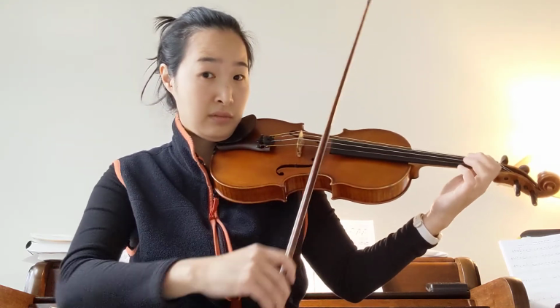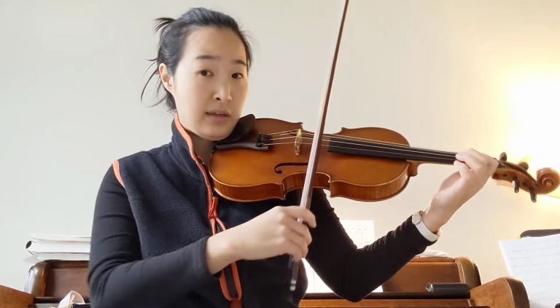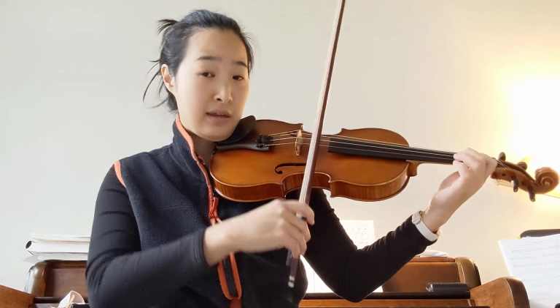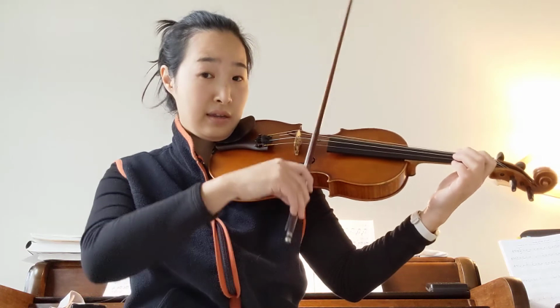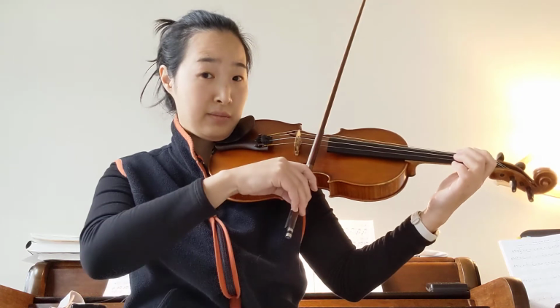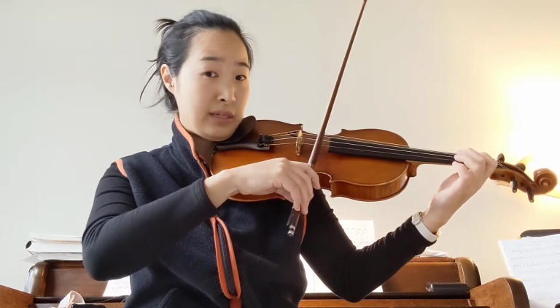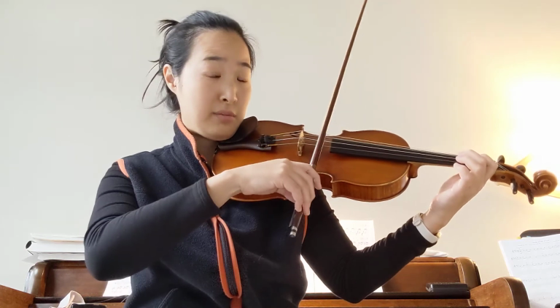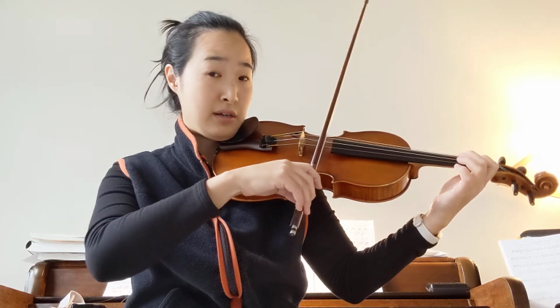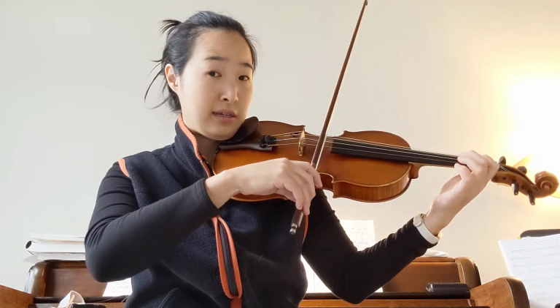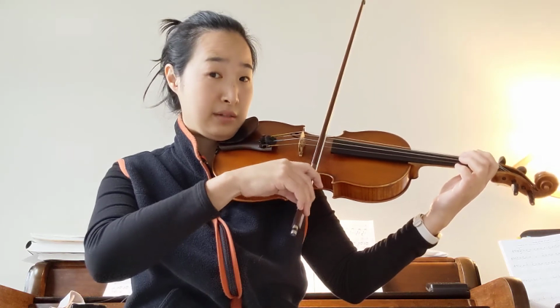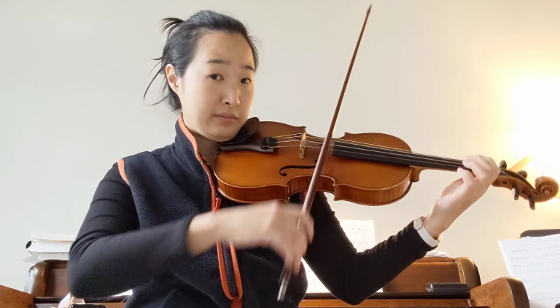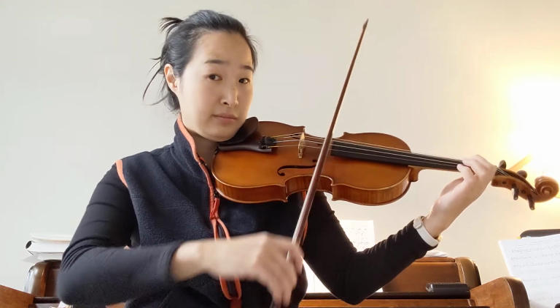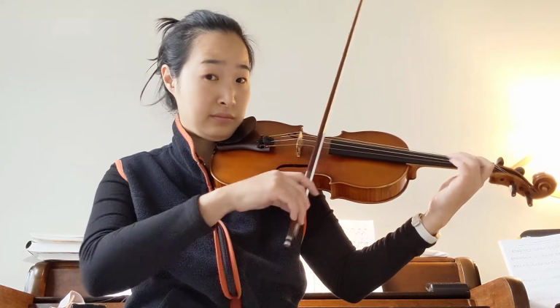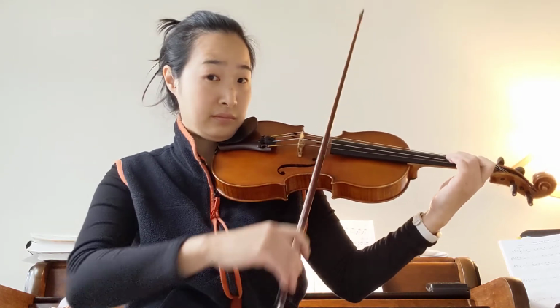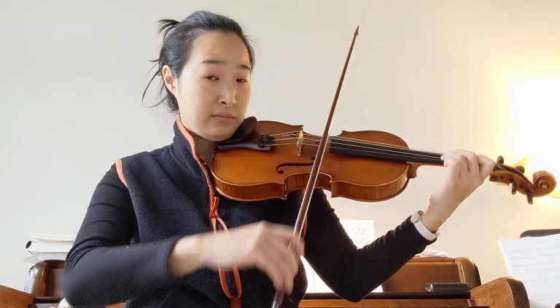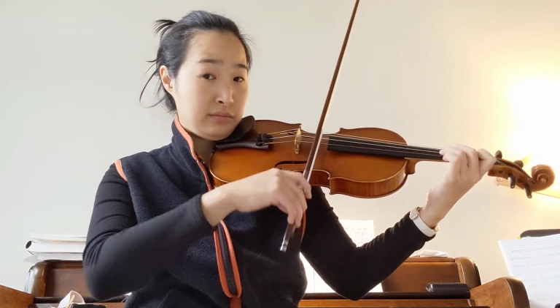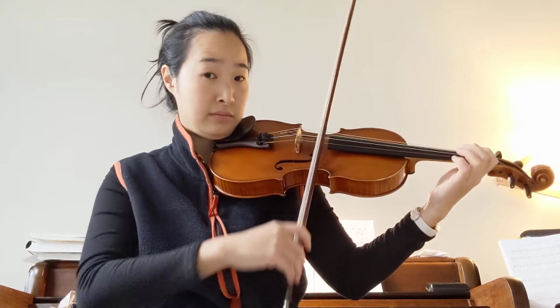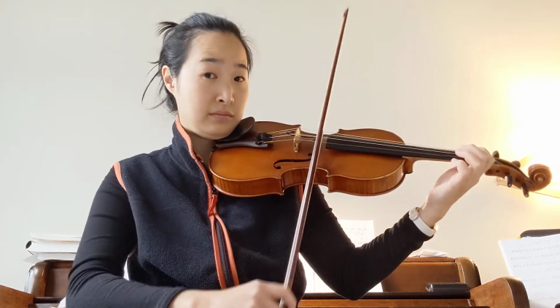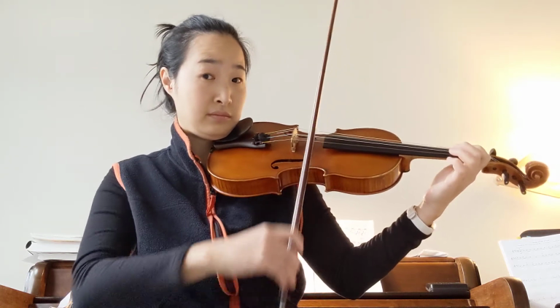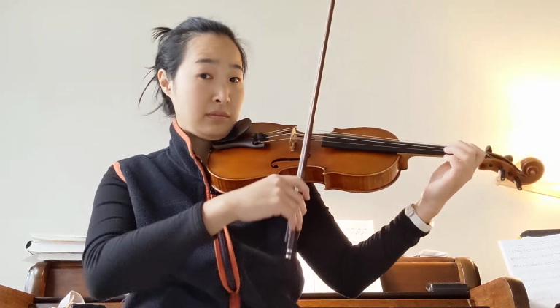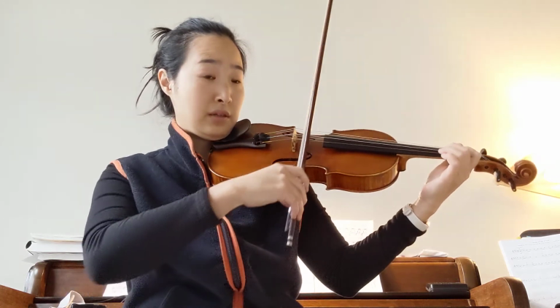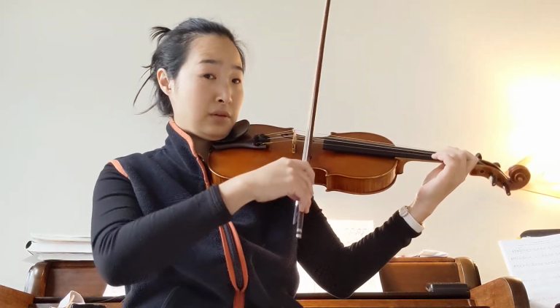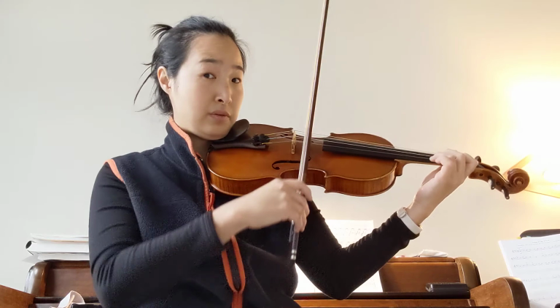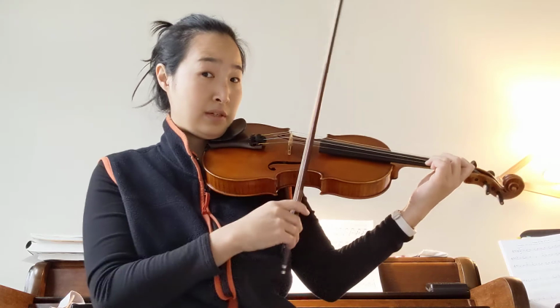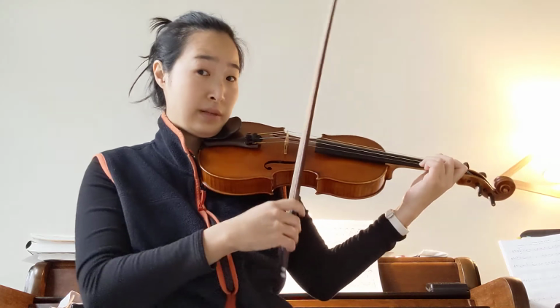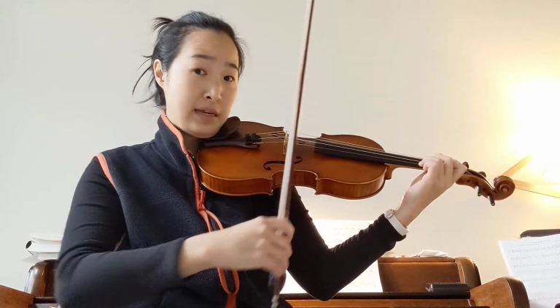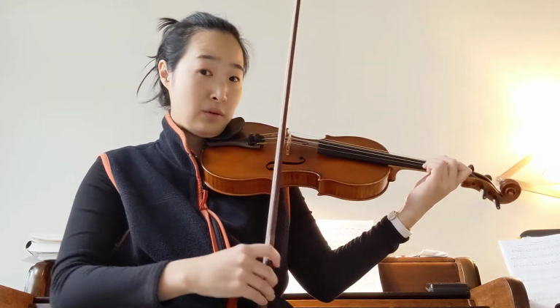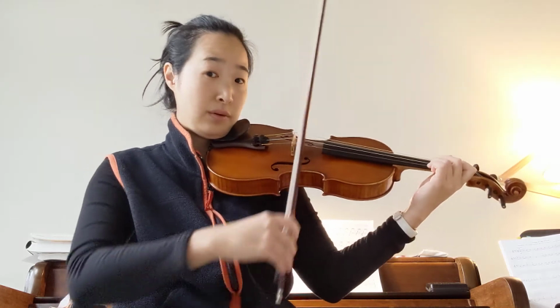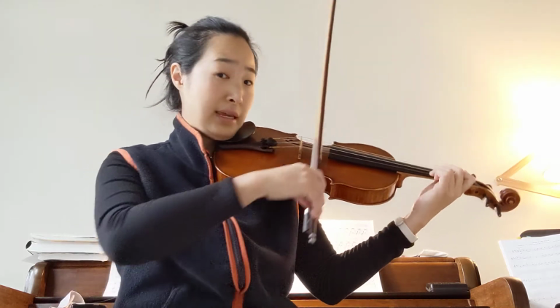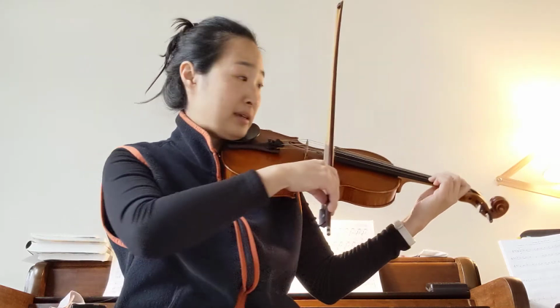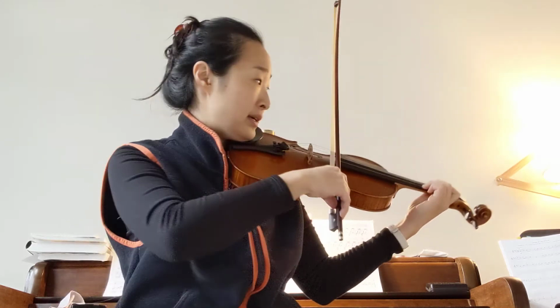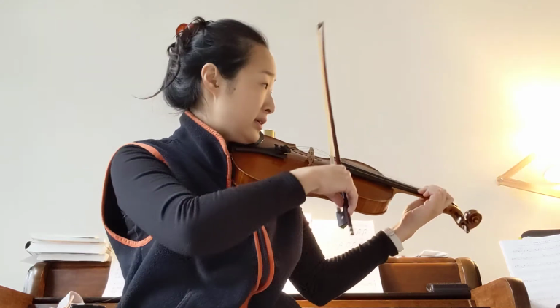The beginning part is like this. So when you play the whole thing, it's like this.